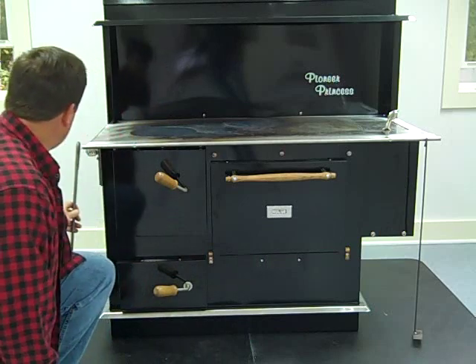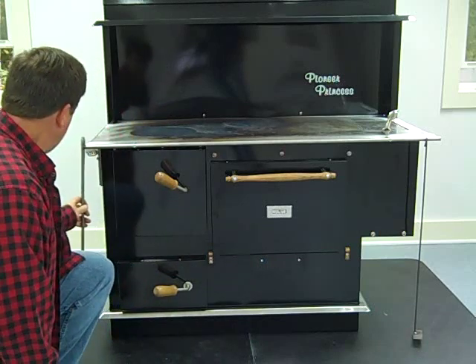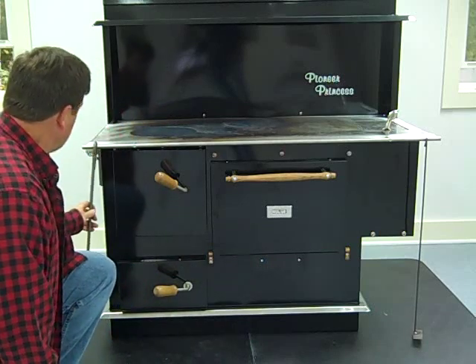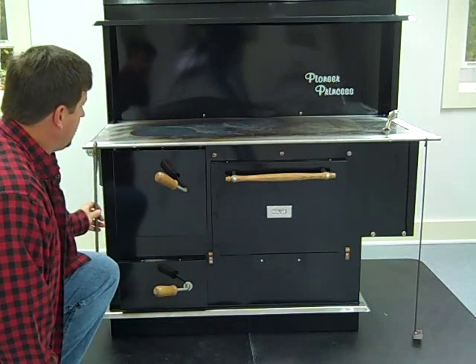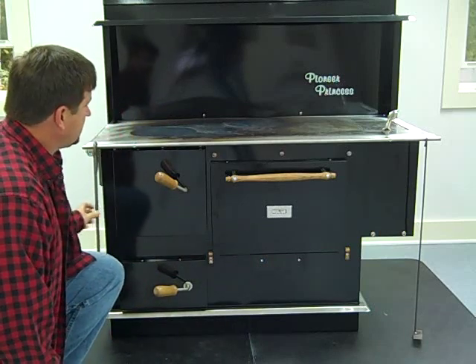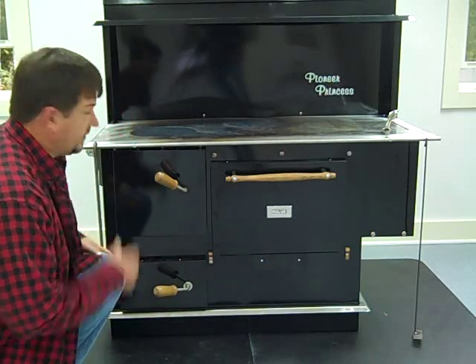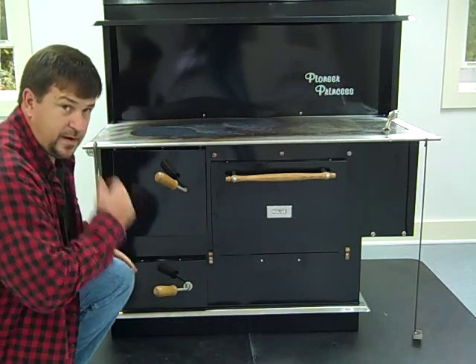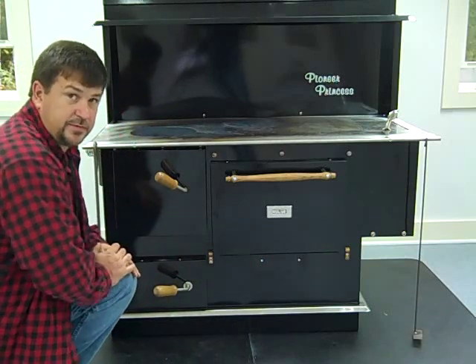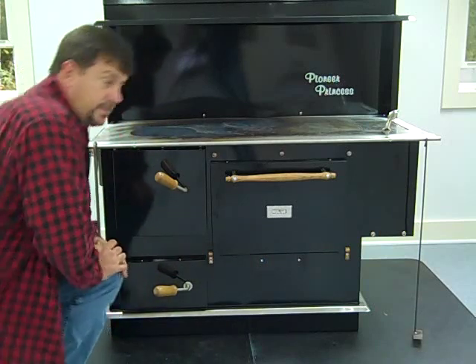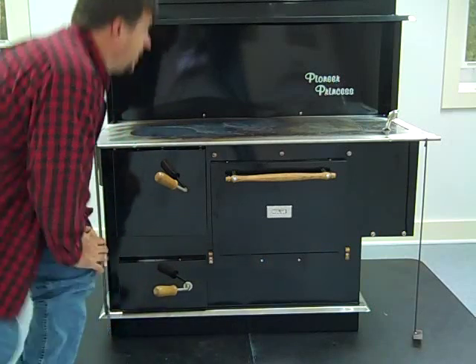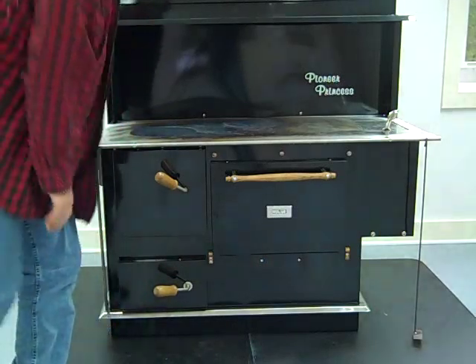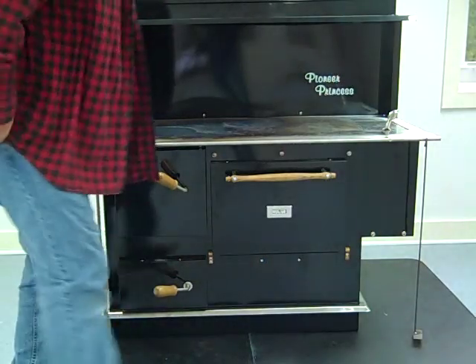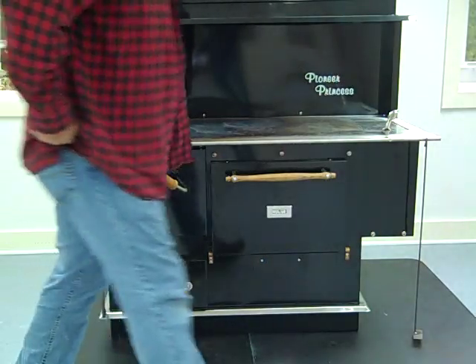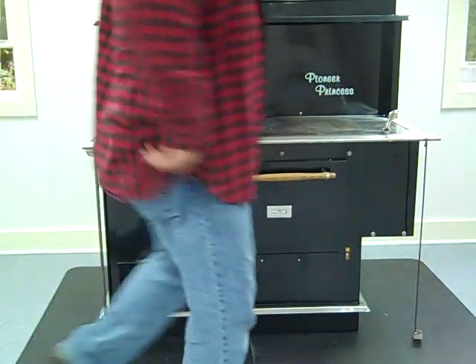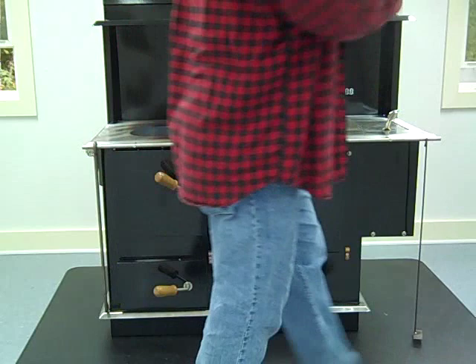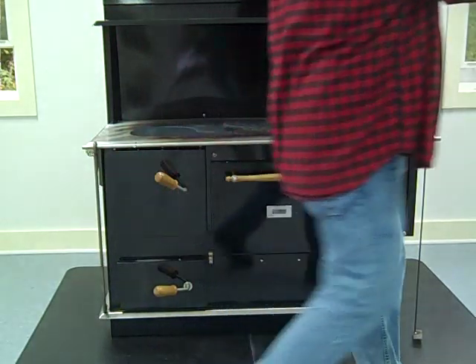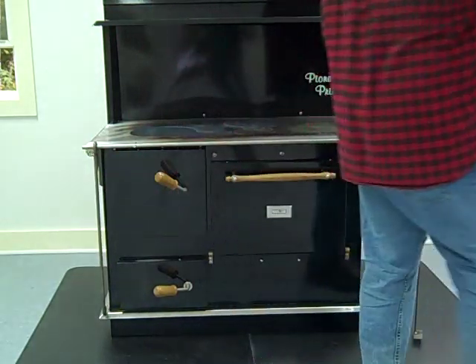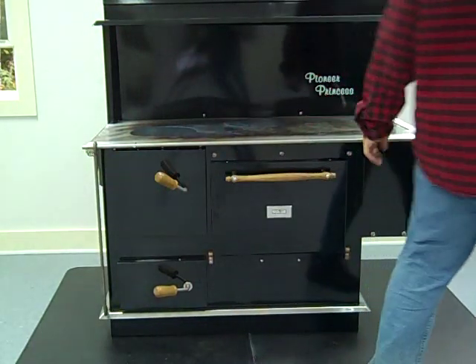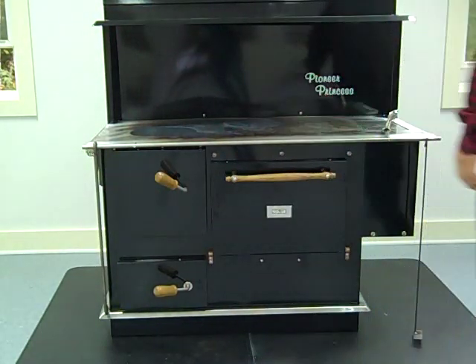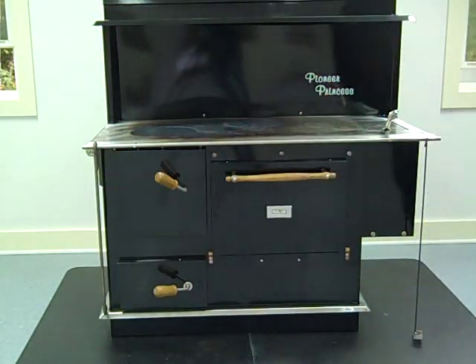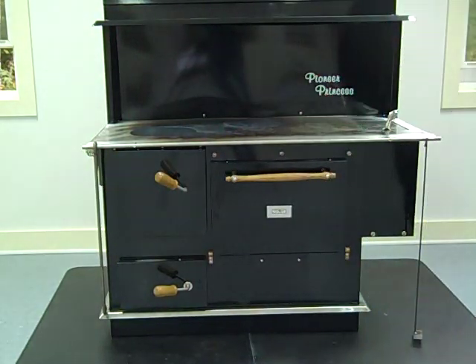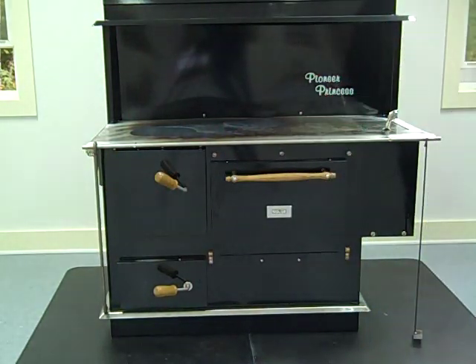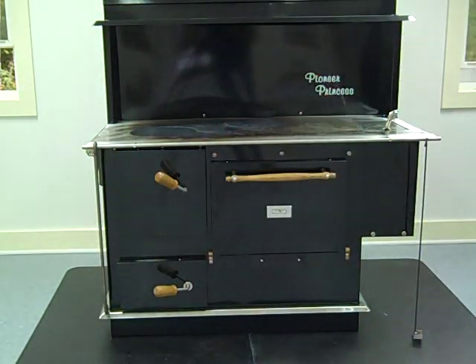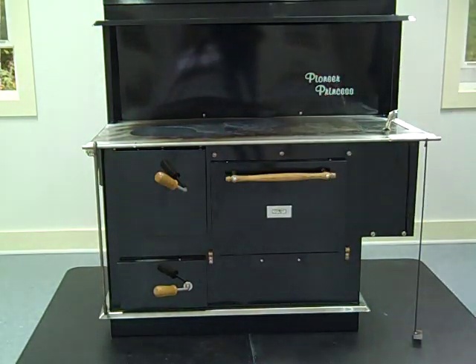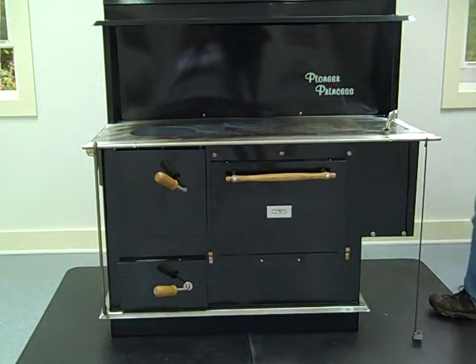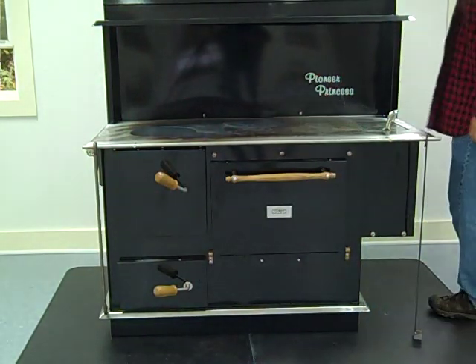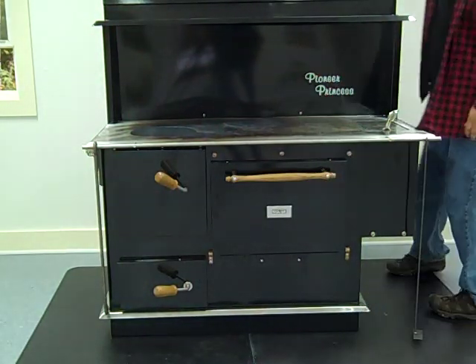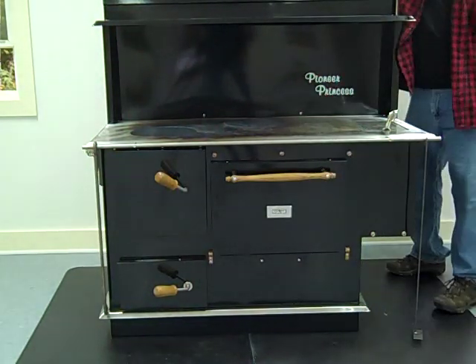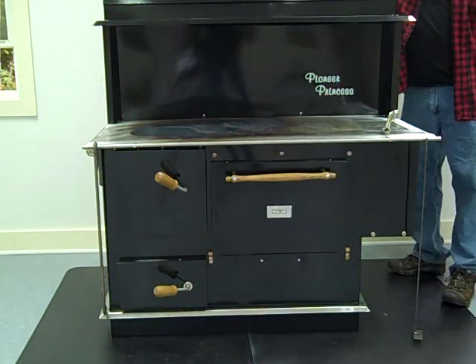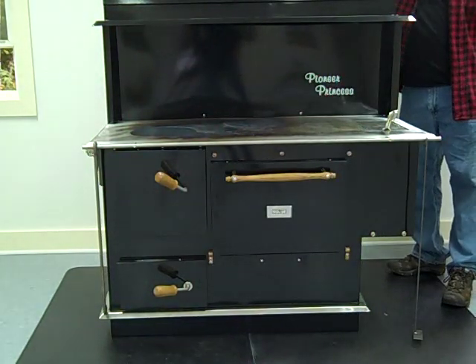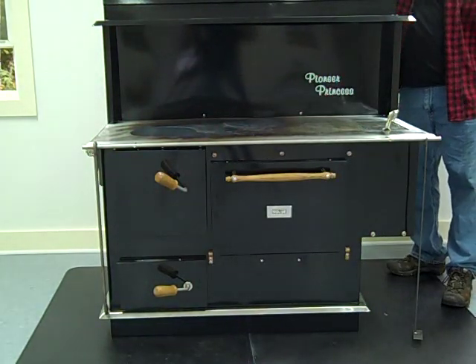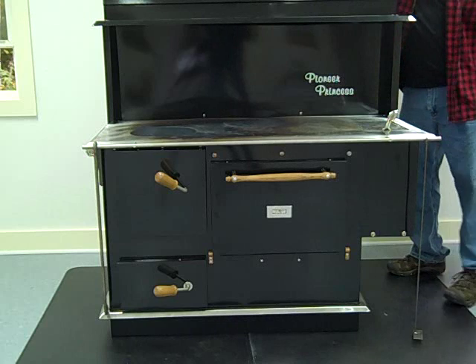Just wanted to fire the stove up and show the chimney setup. We've got the double wall insulated pipe on this one.